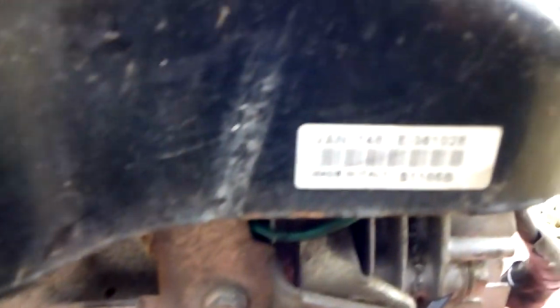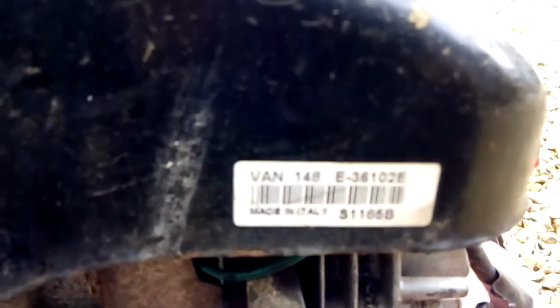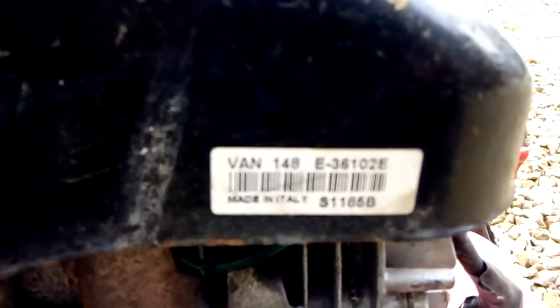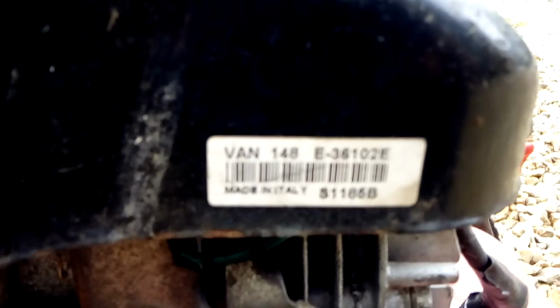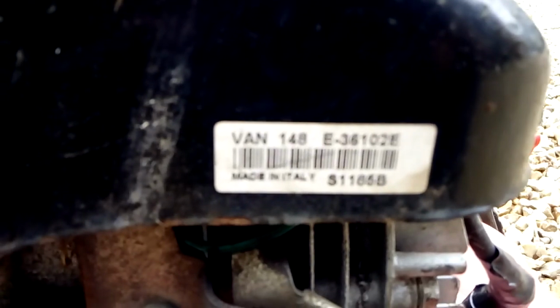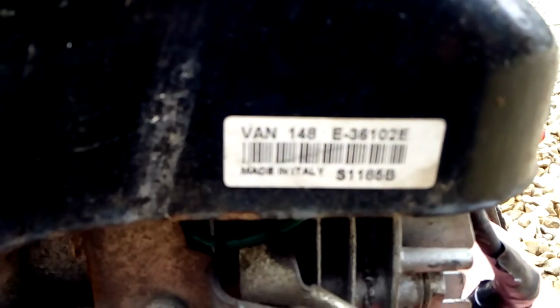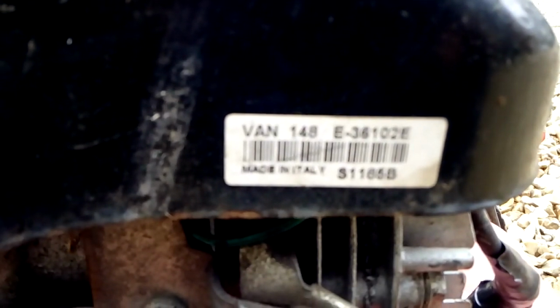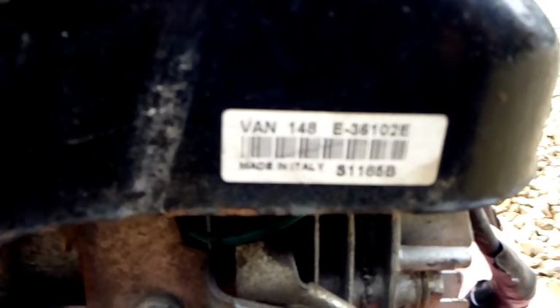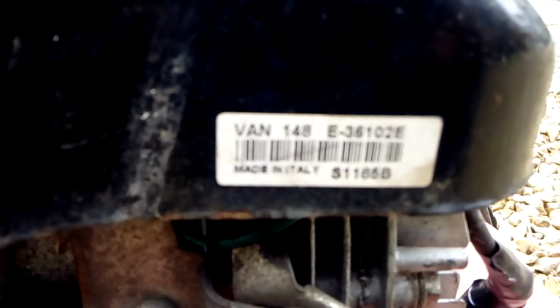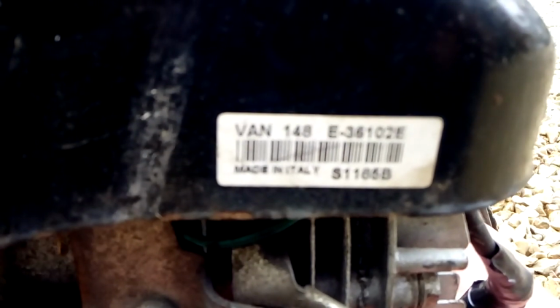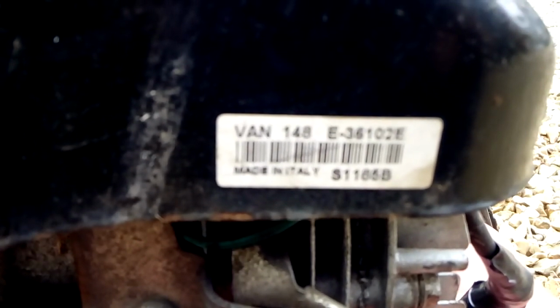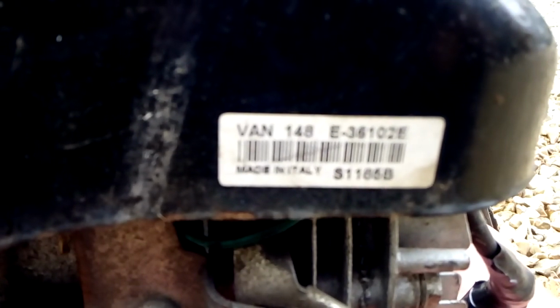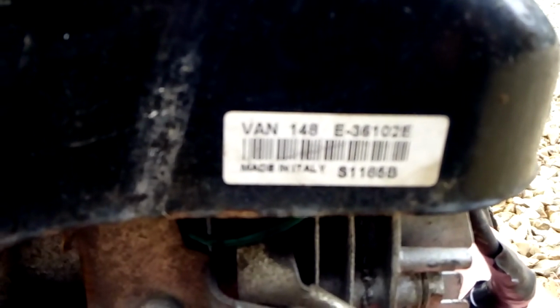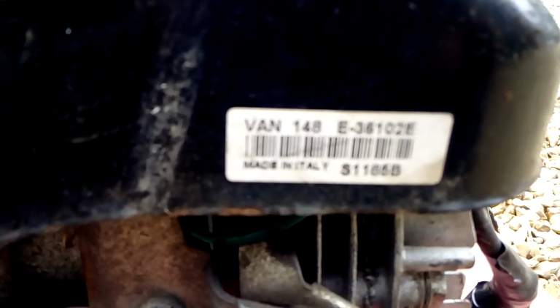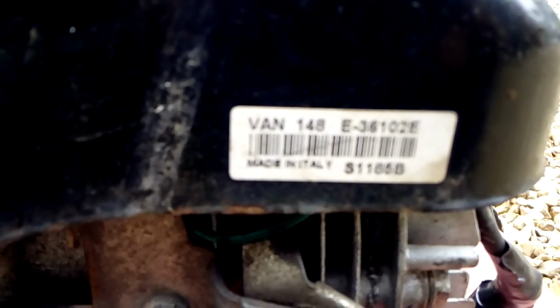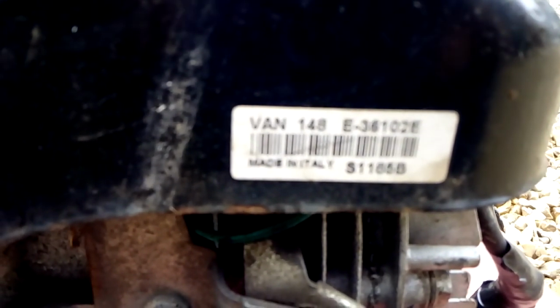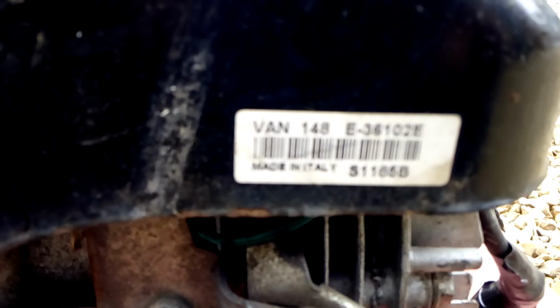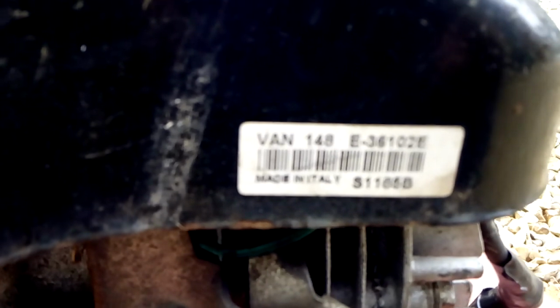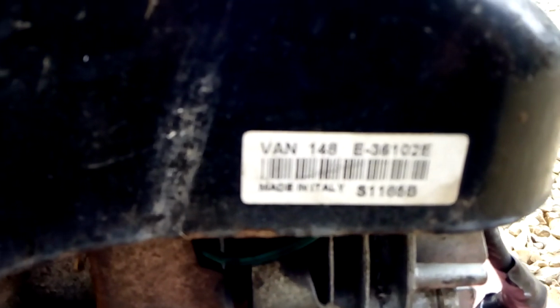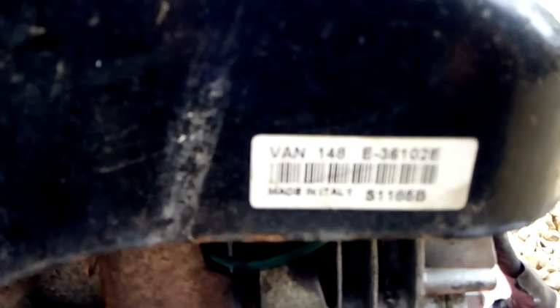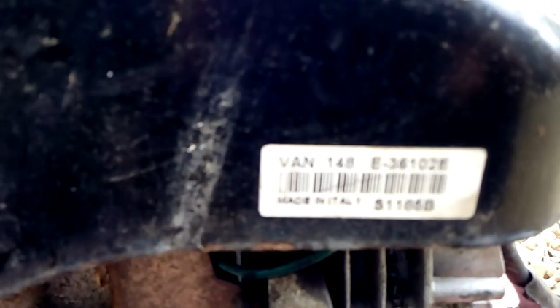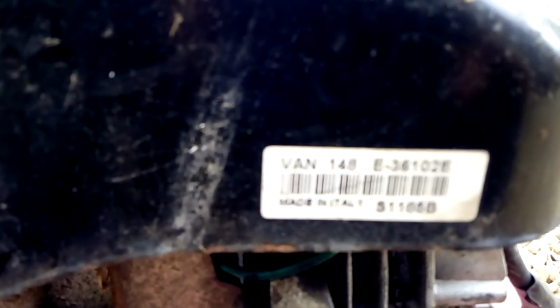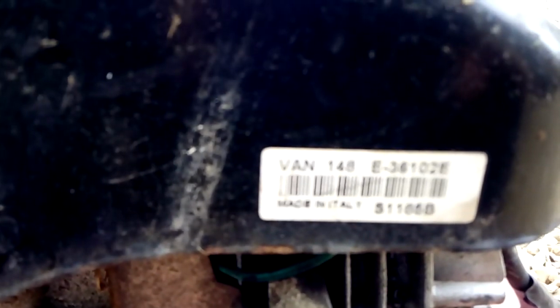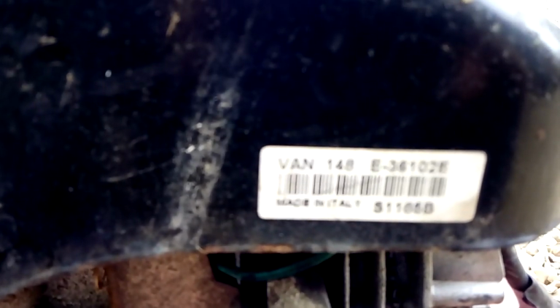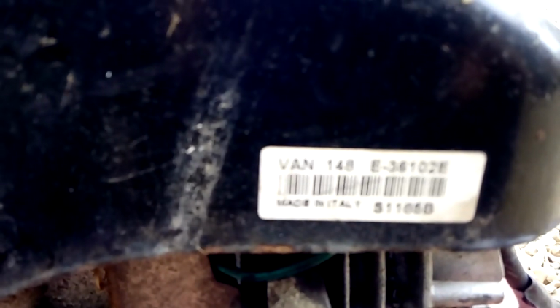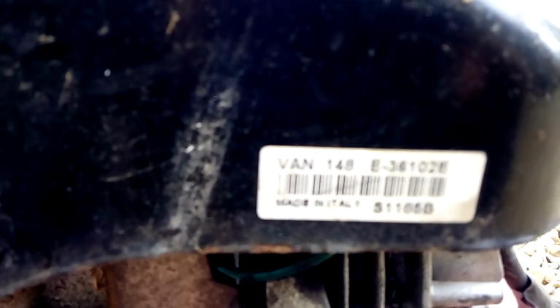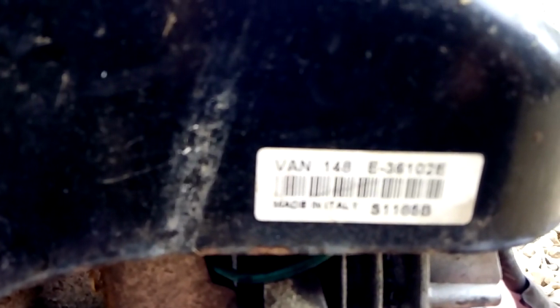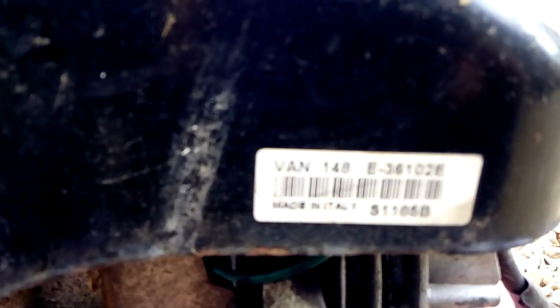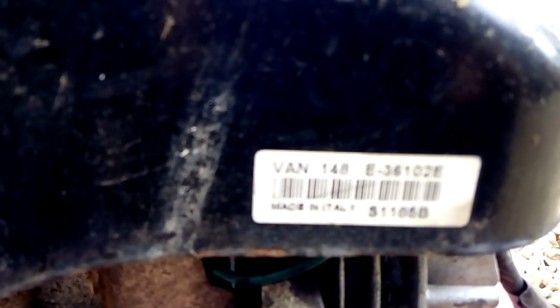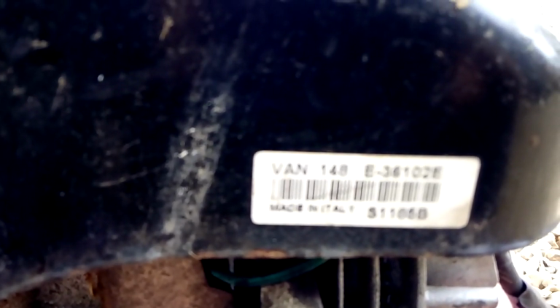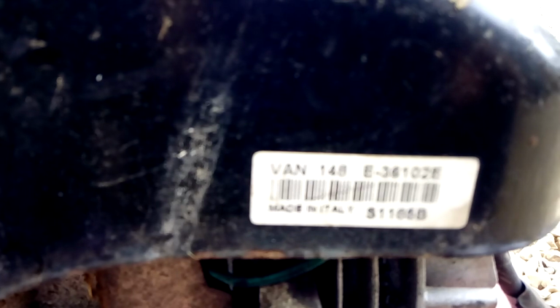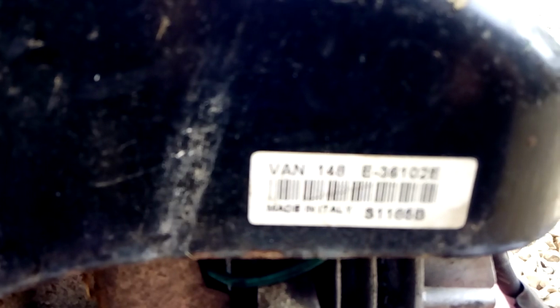The engine is made in Italy. Part numbers: 51185B, Van 148E, 36102E.